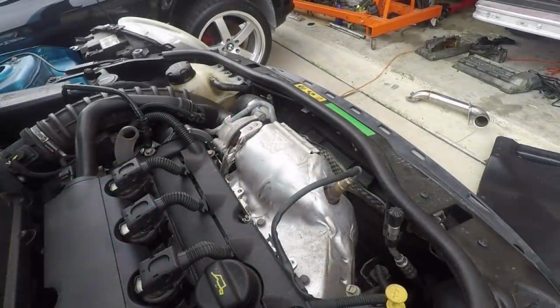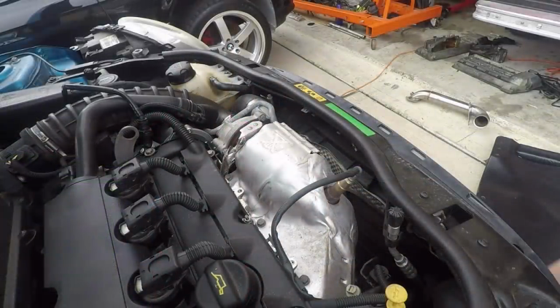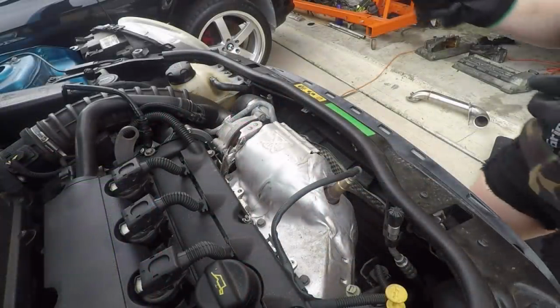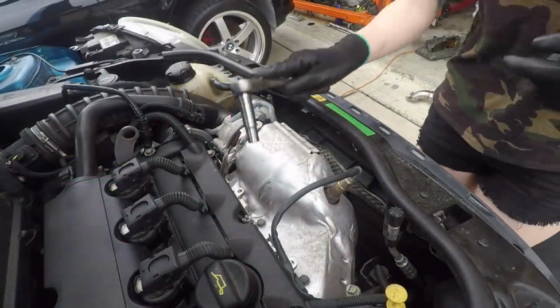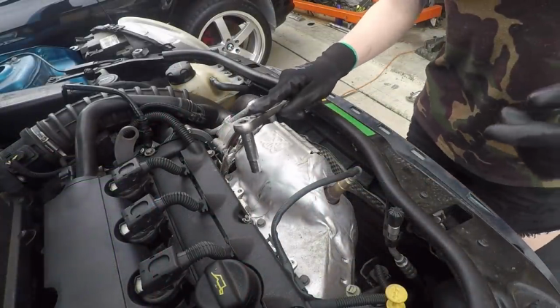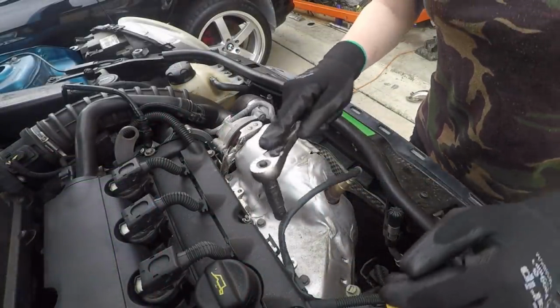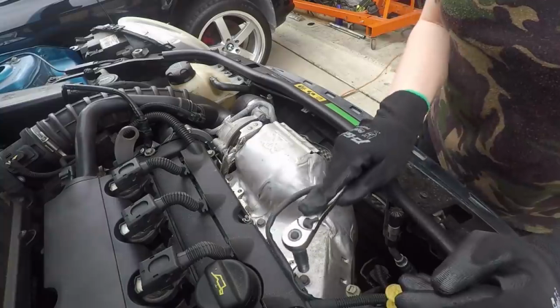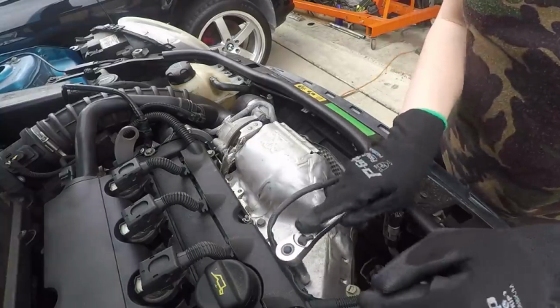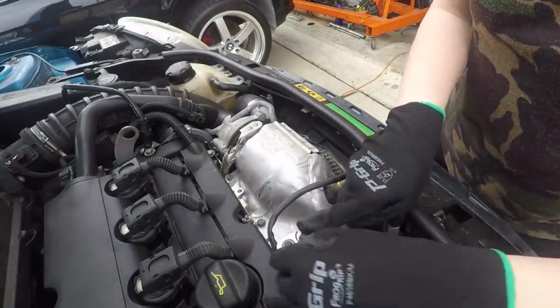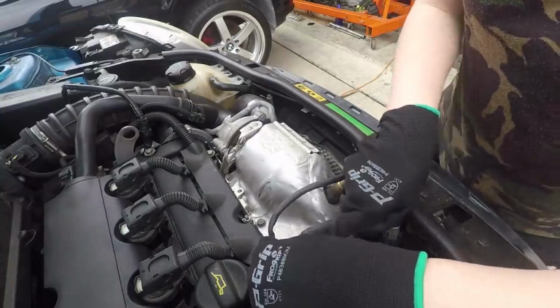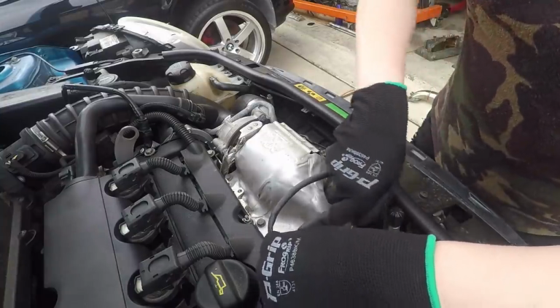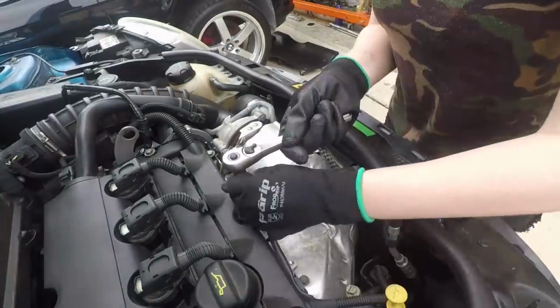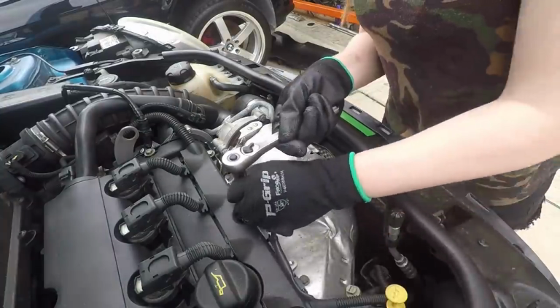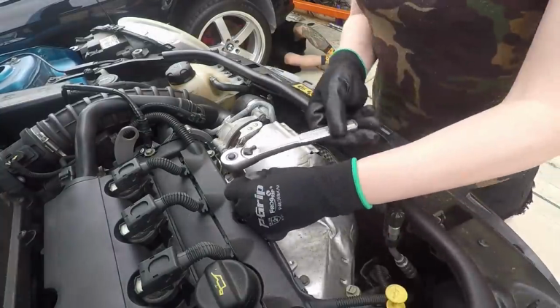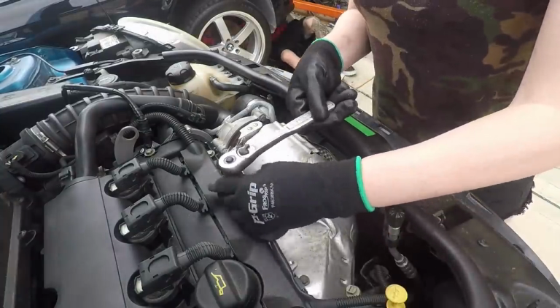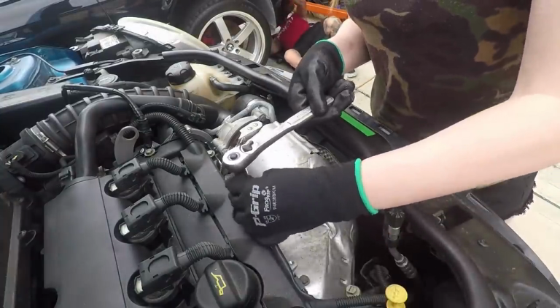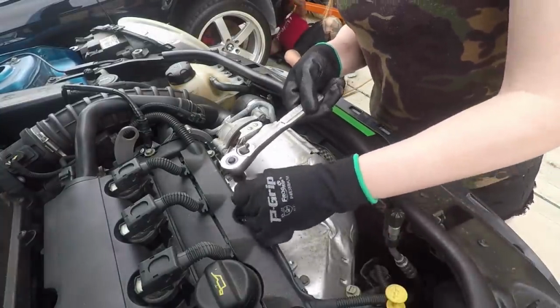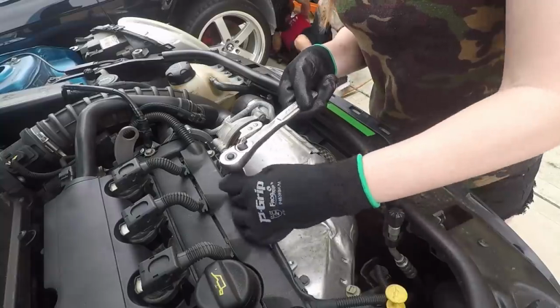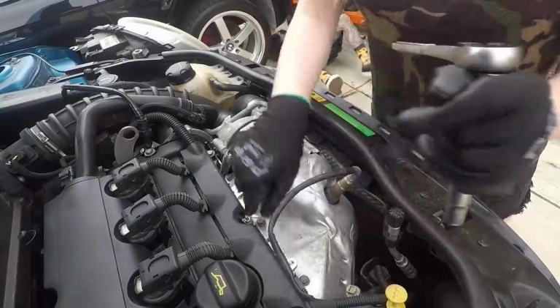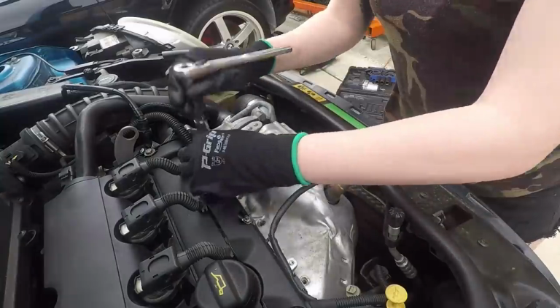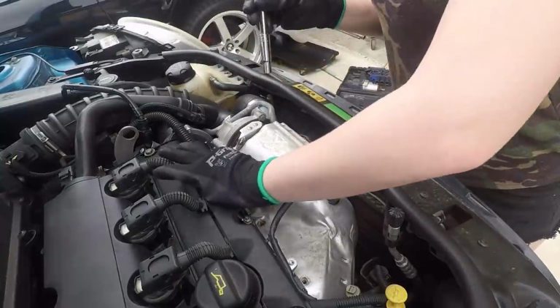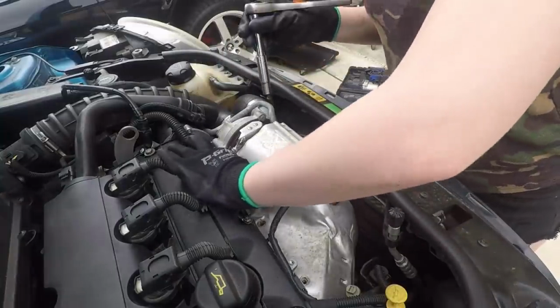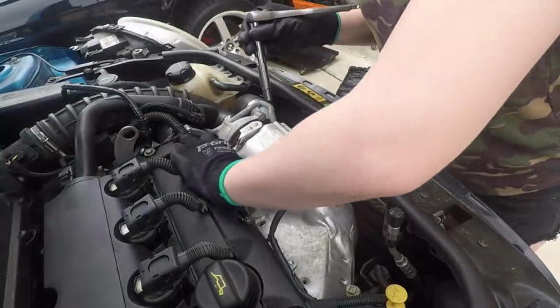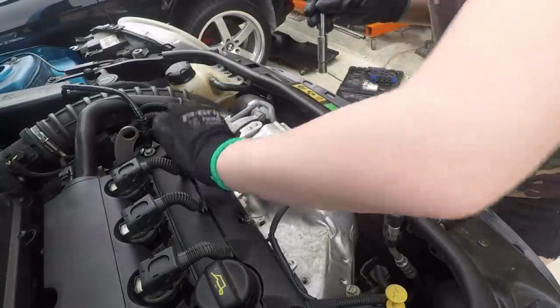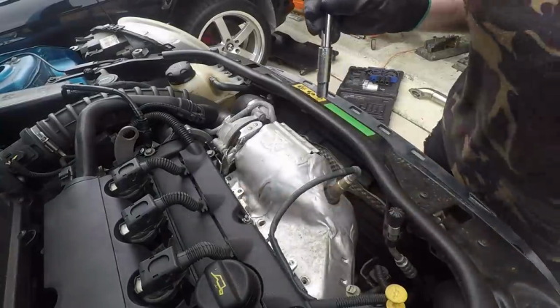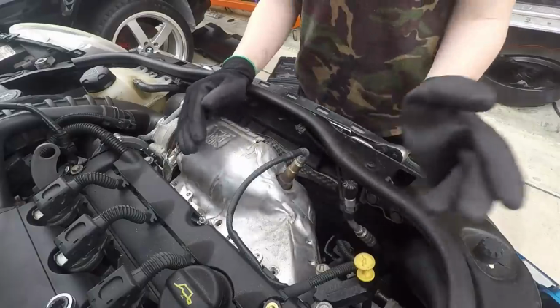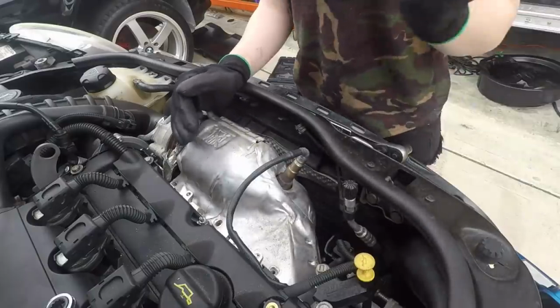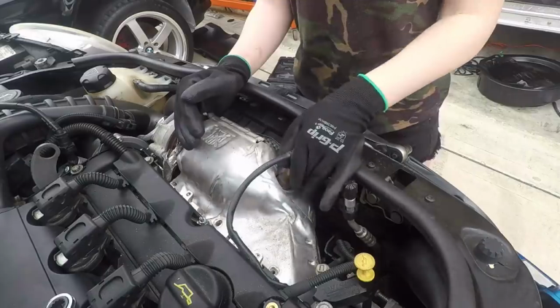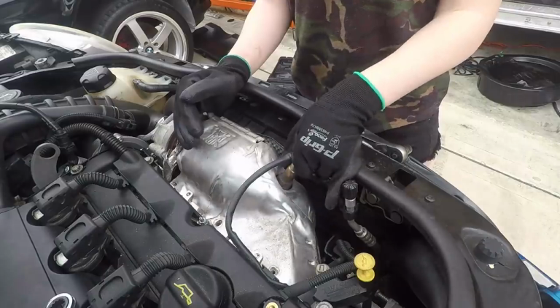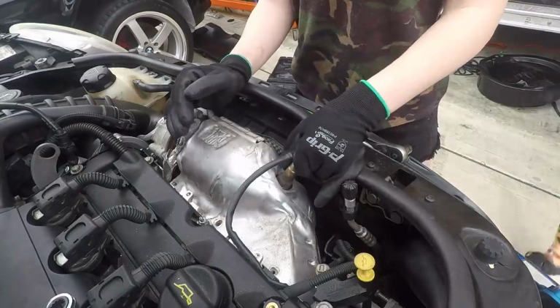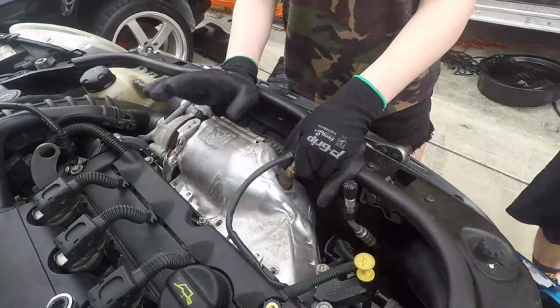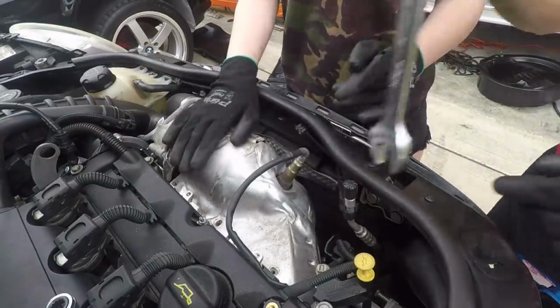Okay, so first thing I'm going to do is remove this heat shield. Now we've got to take the O2 sensor off before we can take this off.